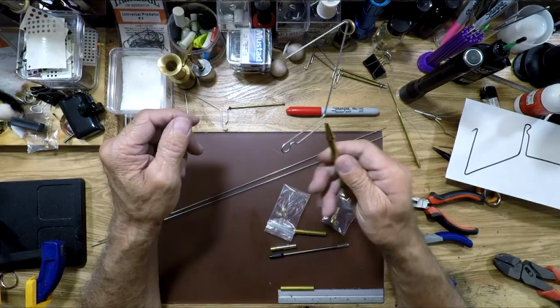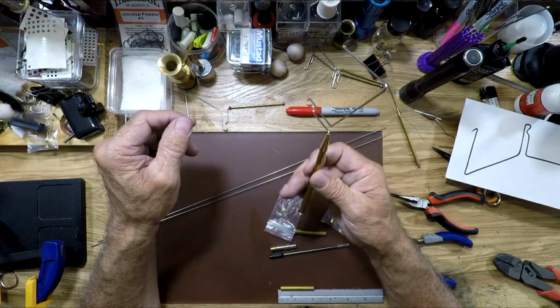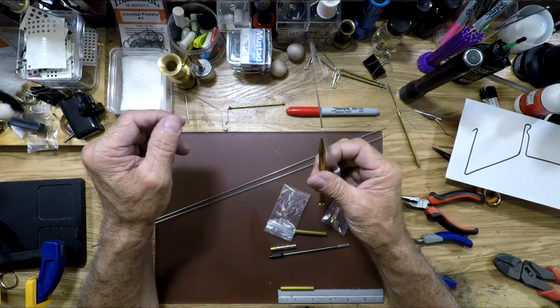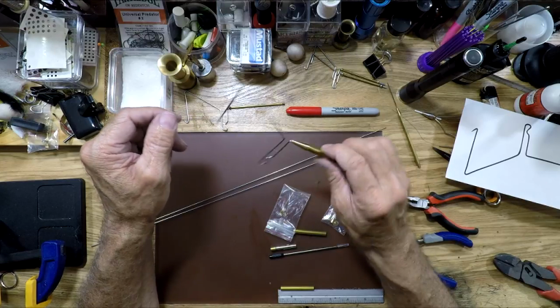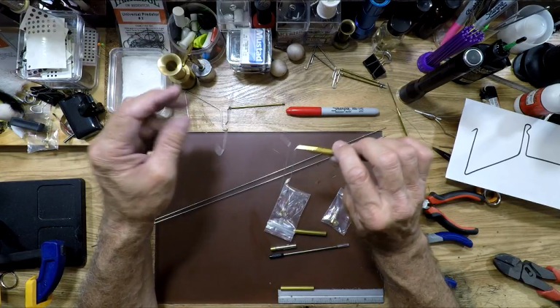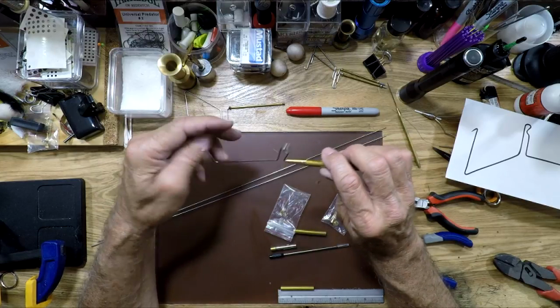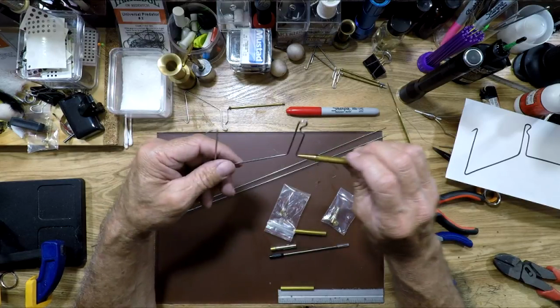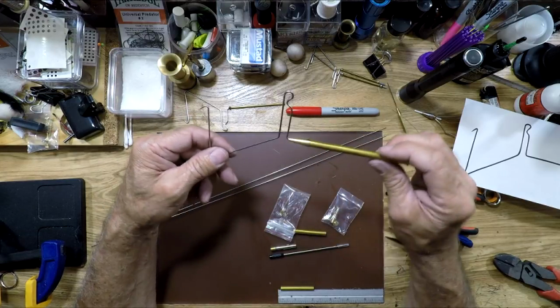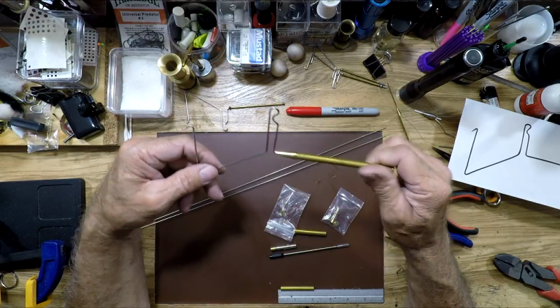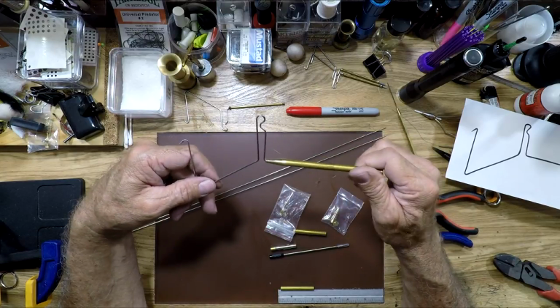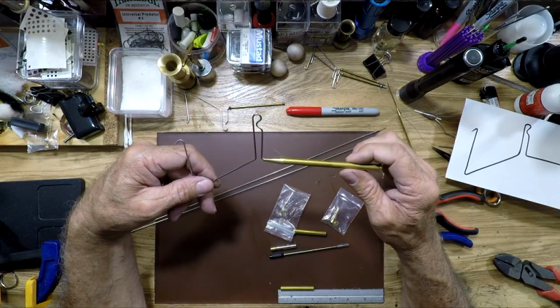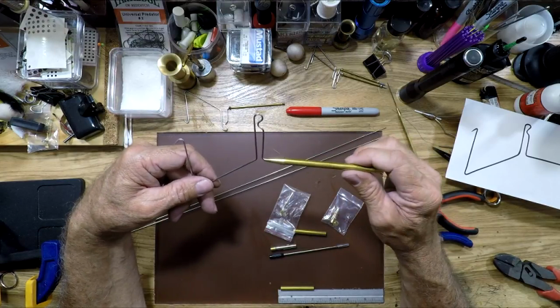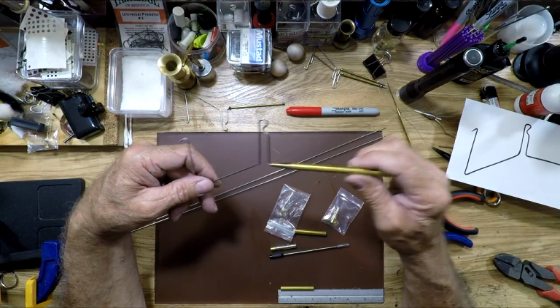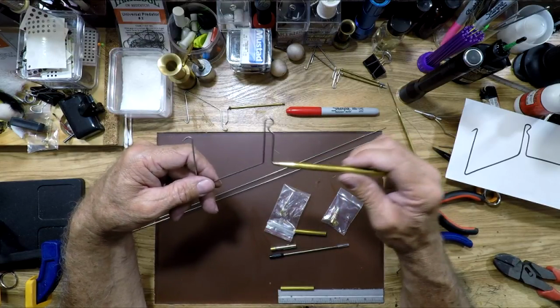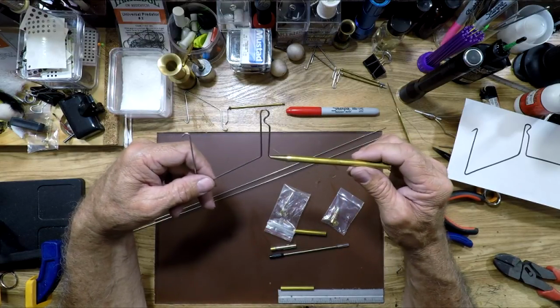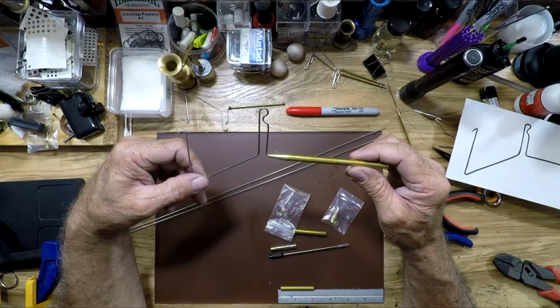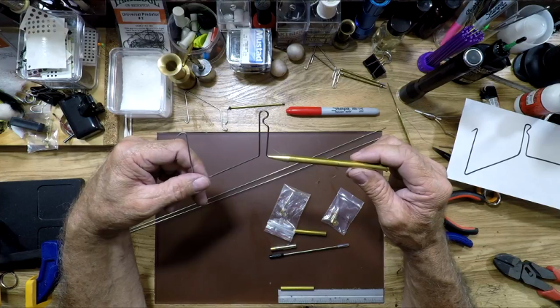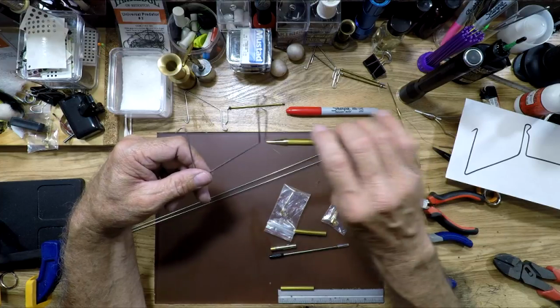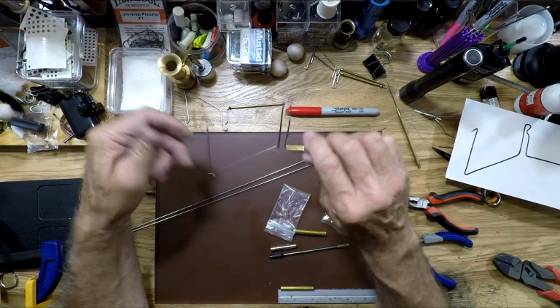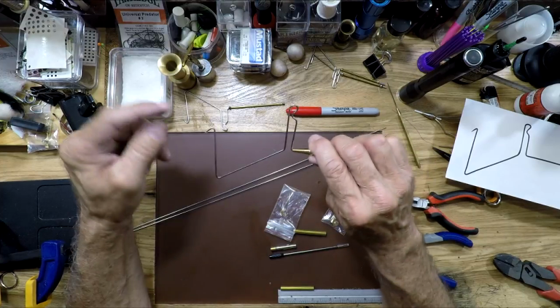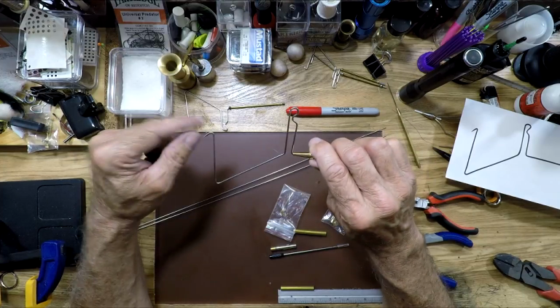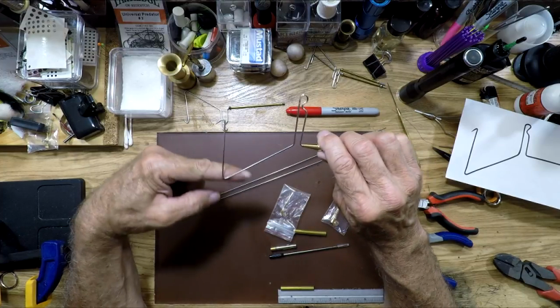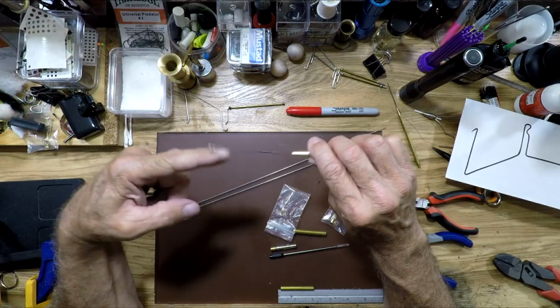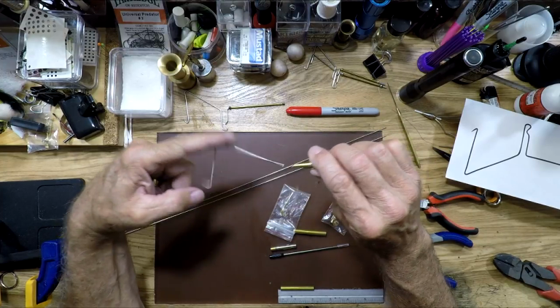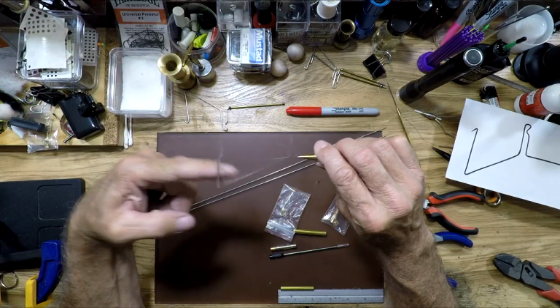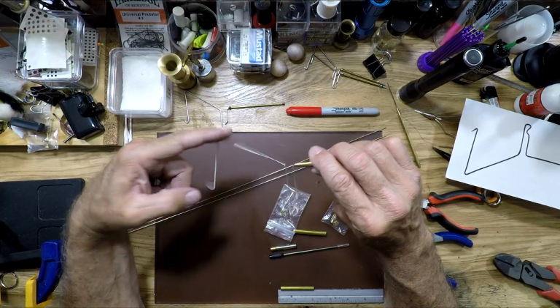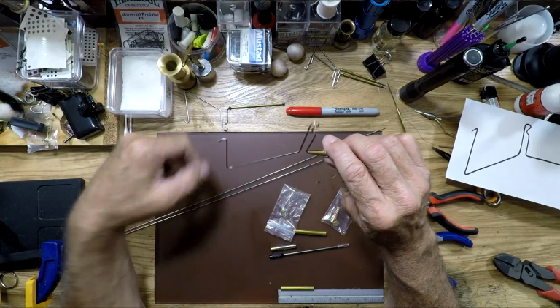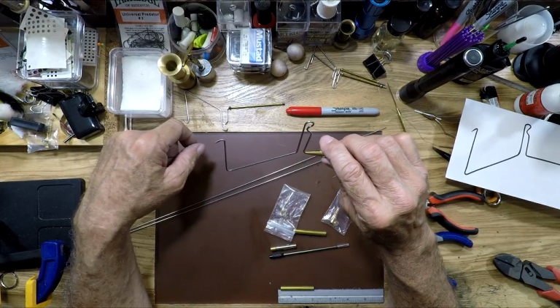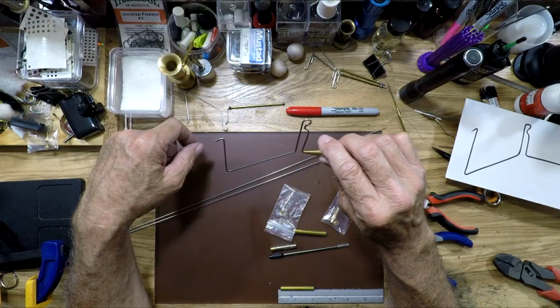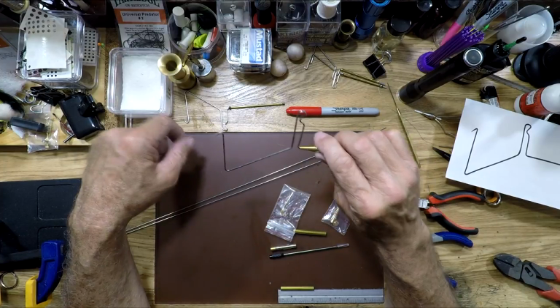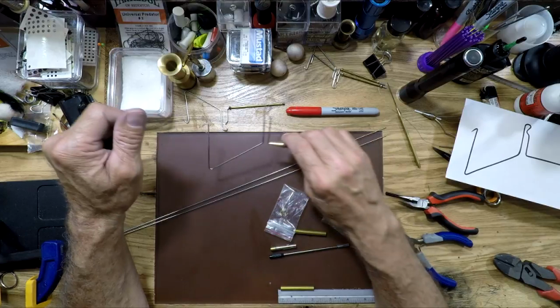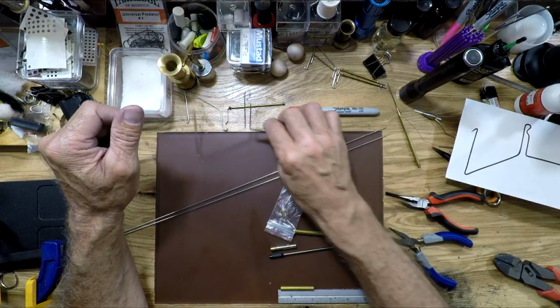As far as functionality goes, I do believe you need the larger grip with the larger finisher.